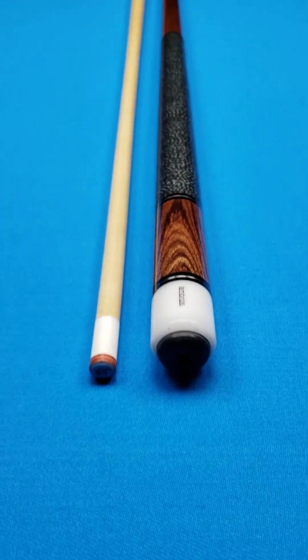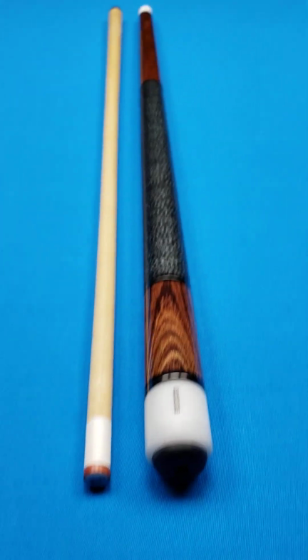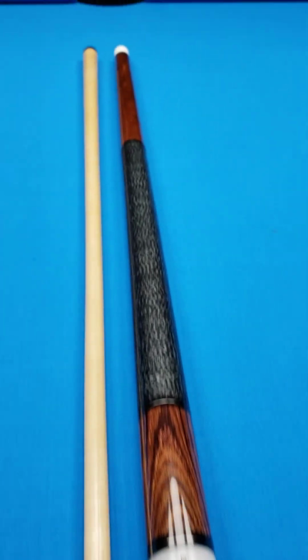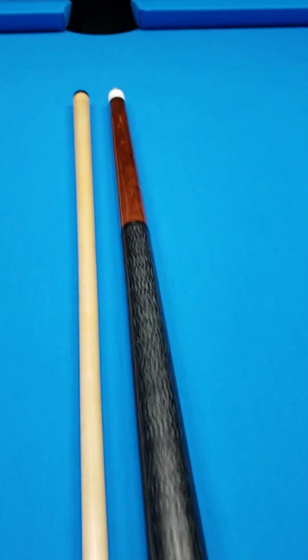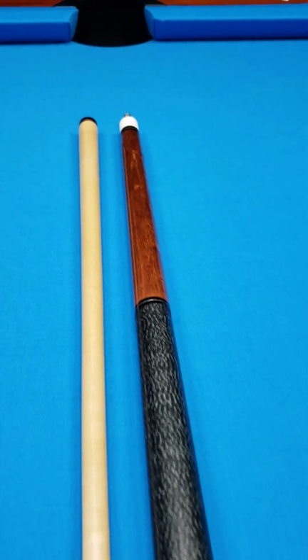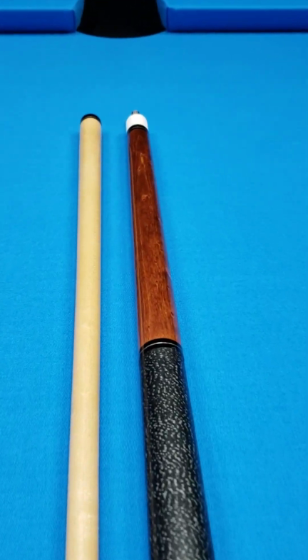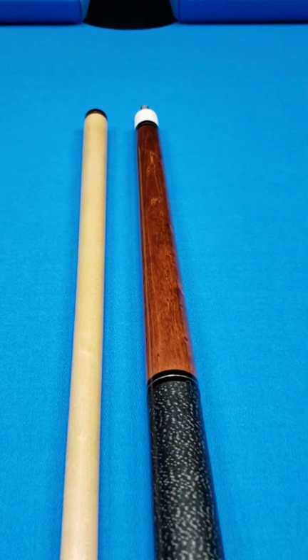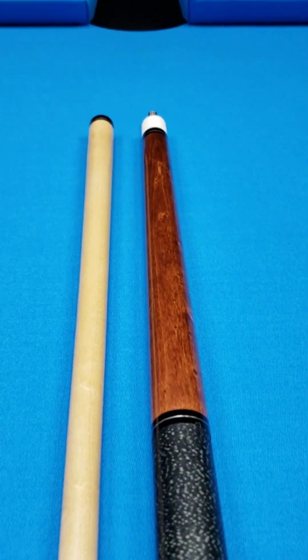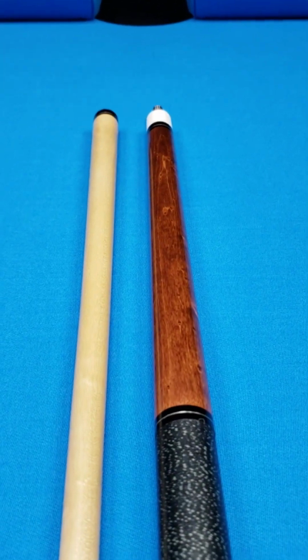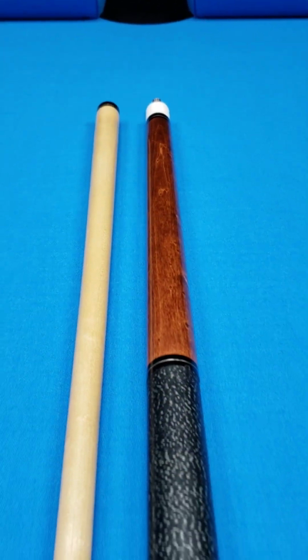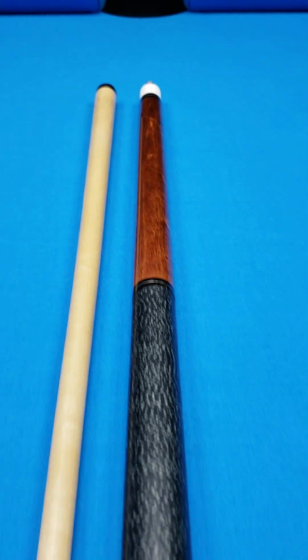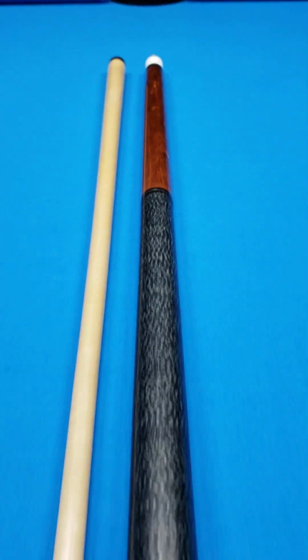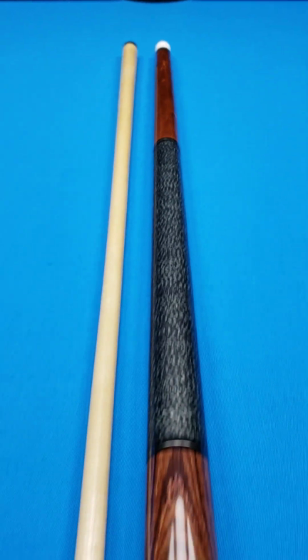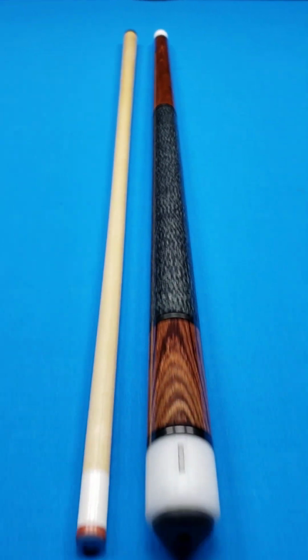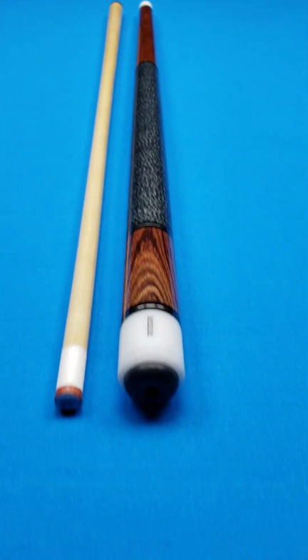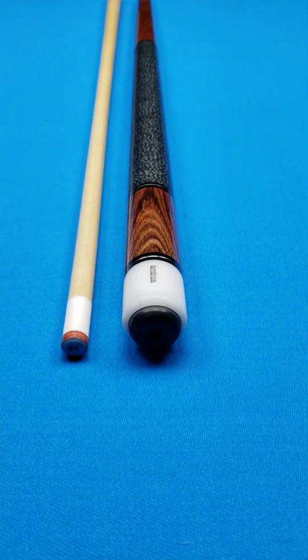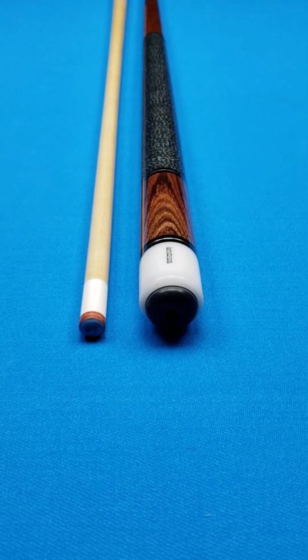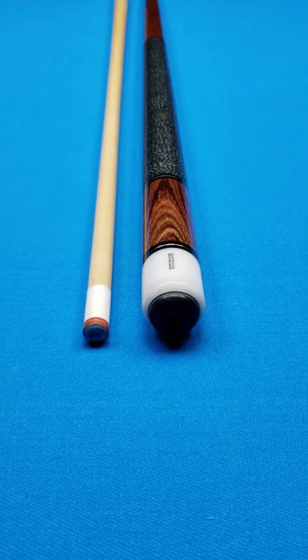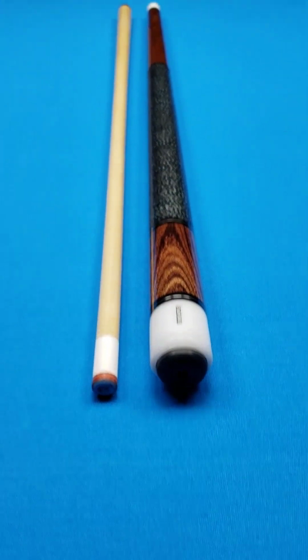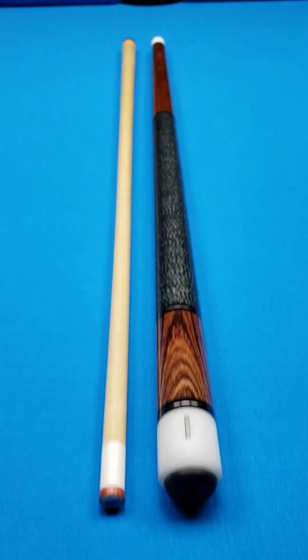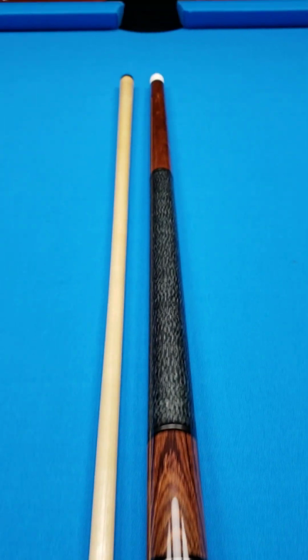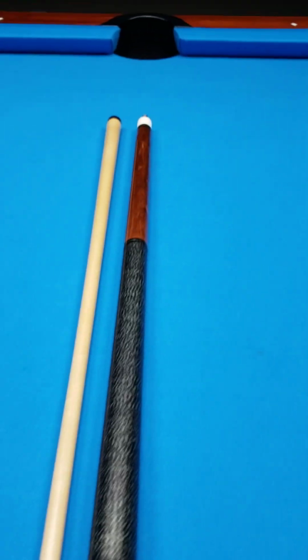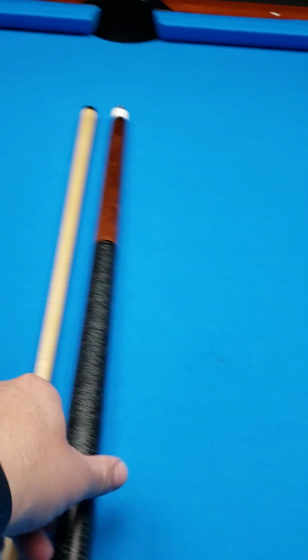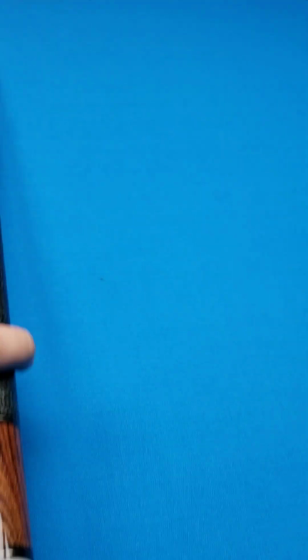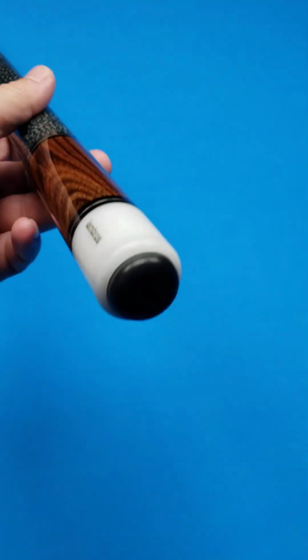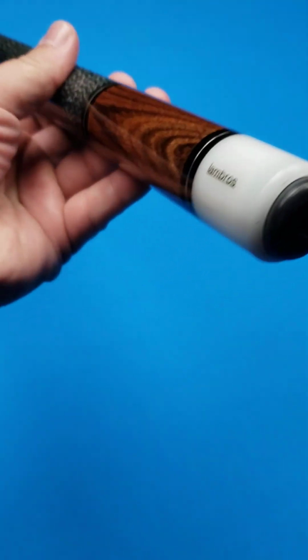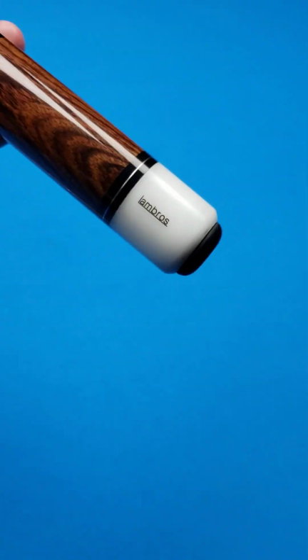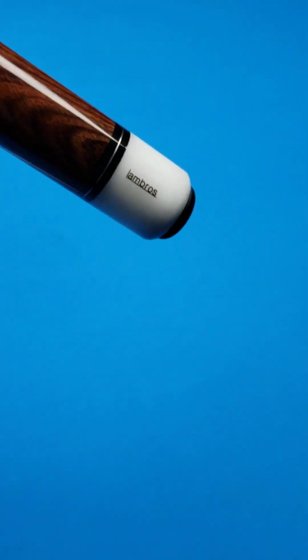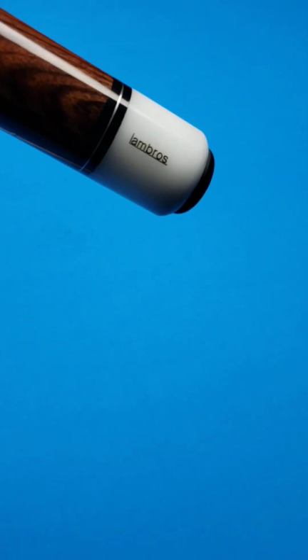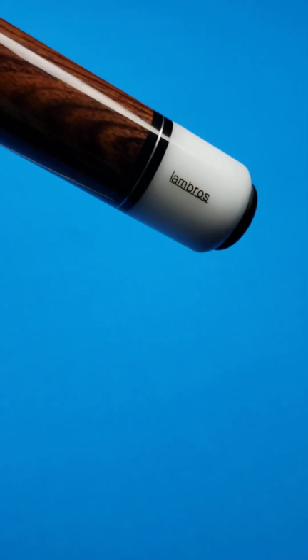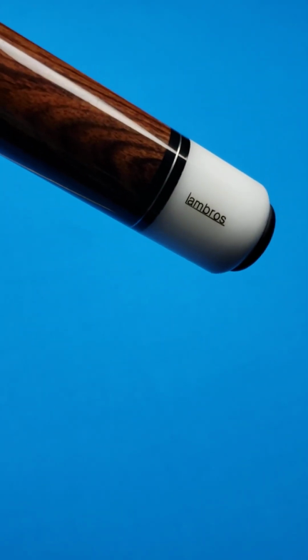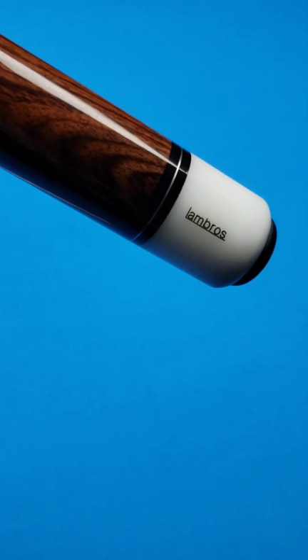Here is a nice little catch for somebody if you're looking for a great everyday player made by a super sought-after cue maker. This one was made by the infamous Mr. Mike Lambros.